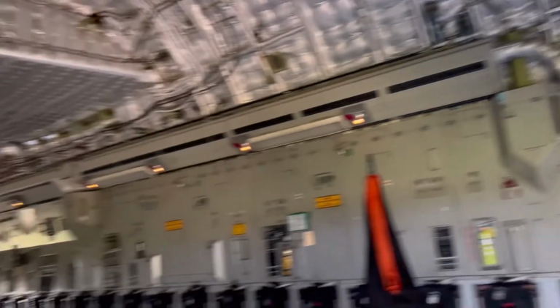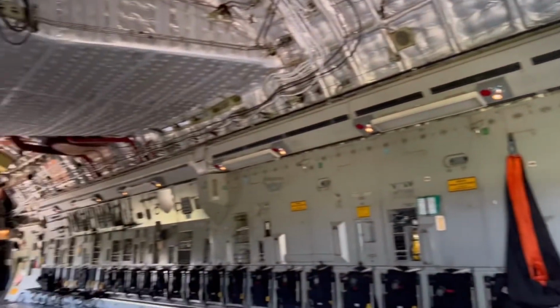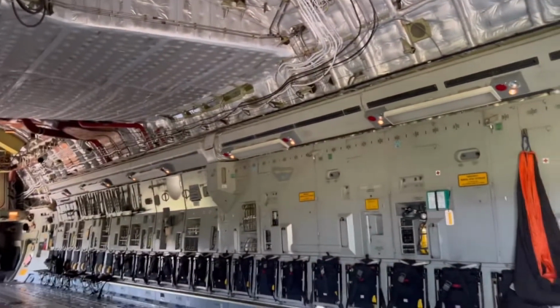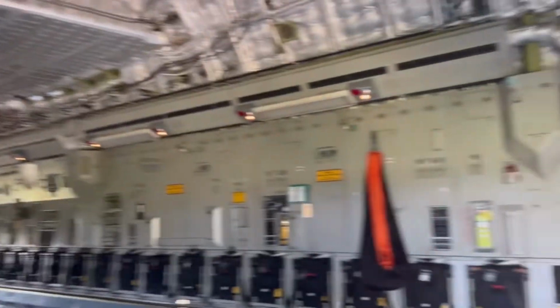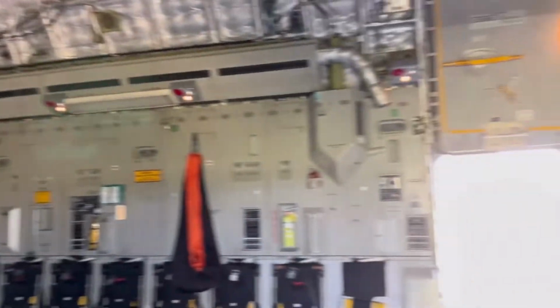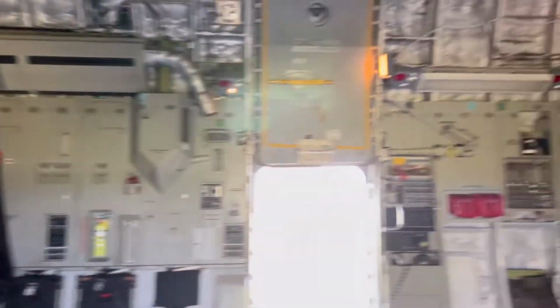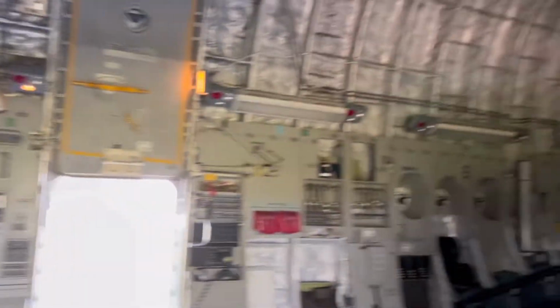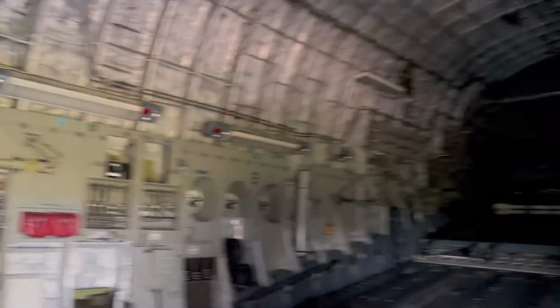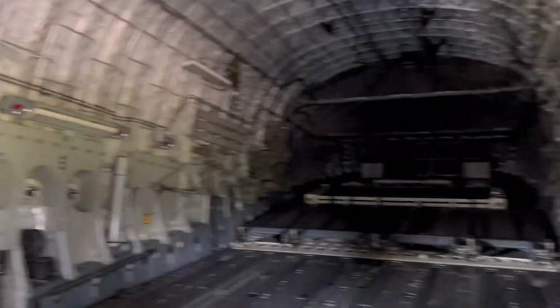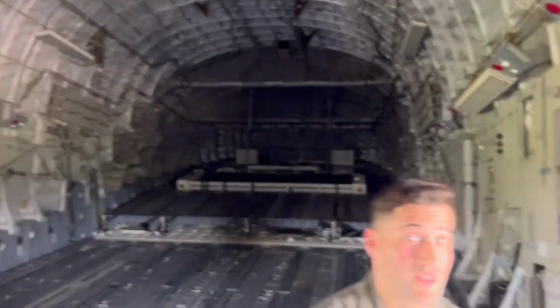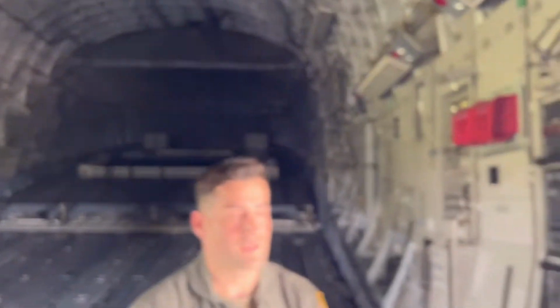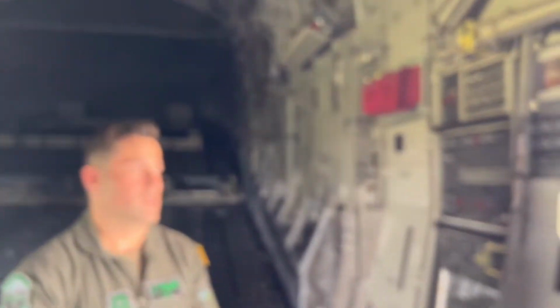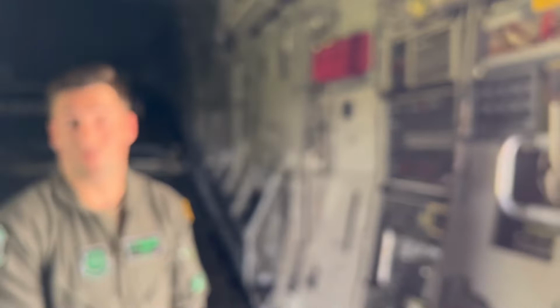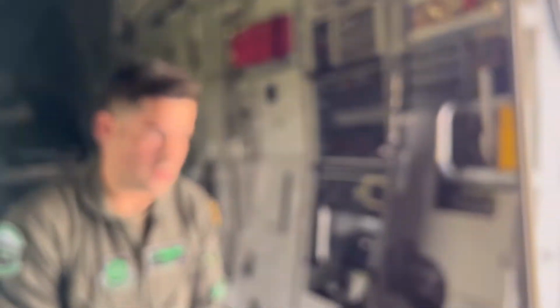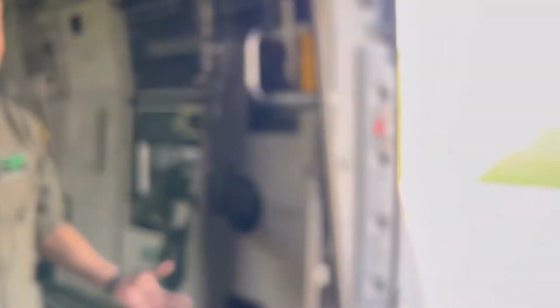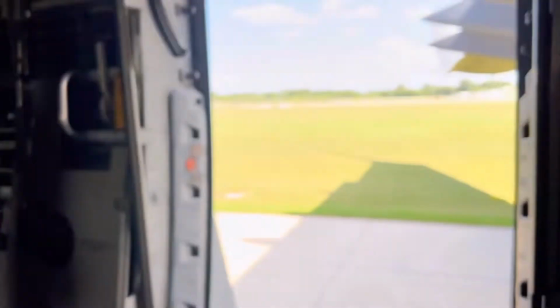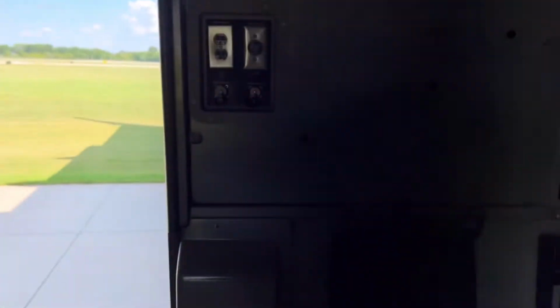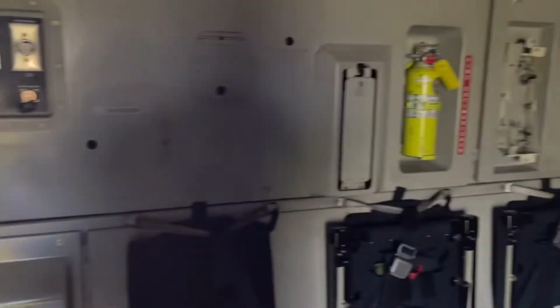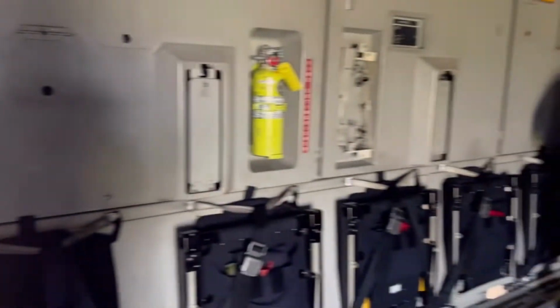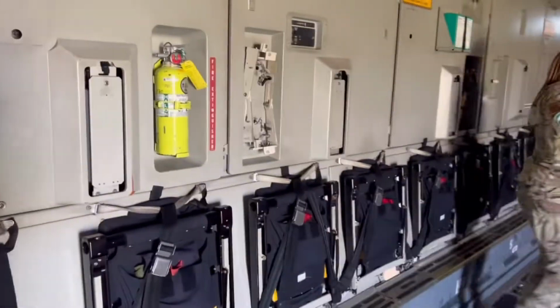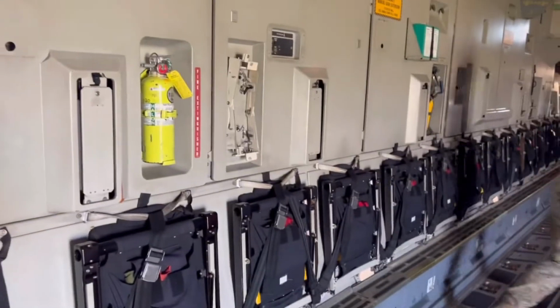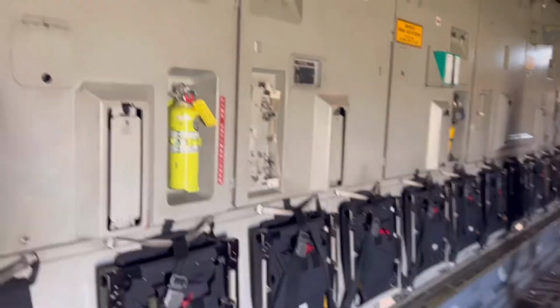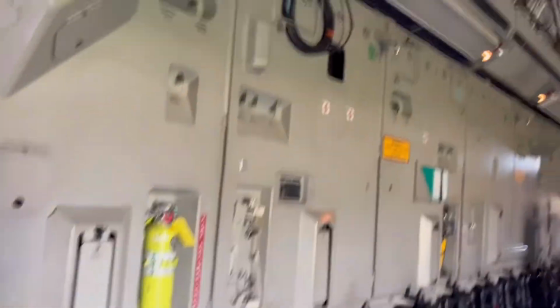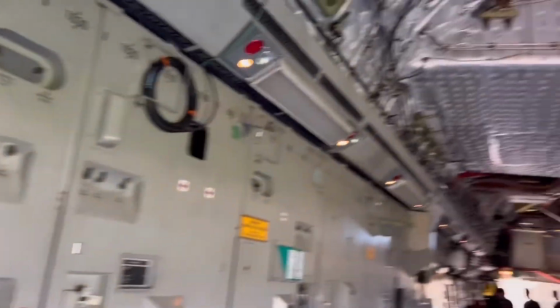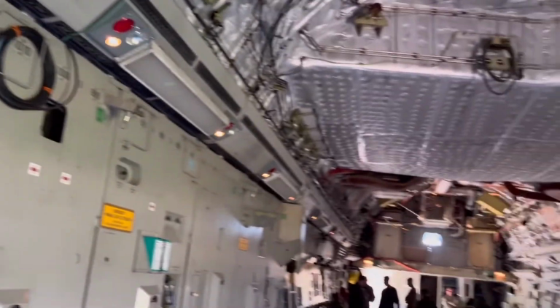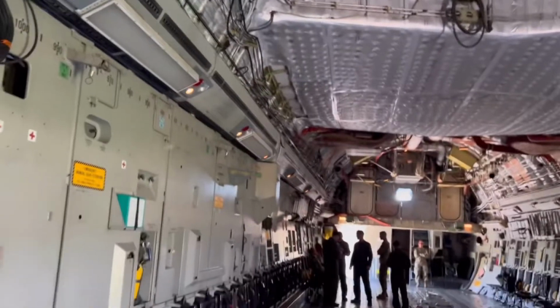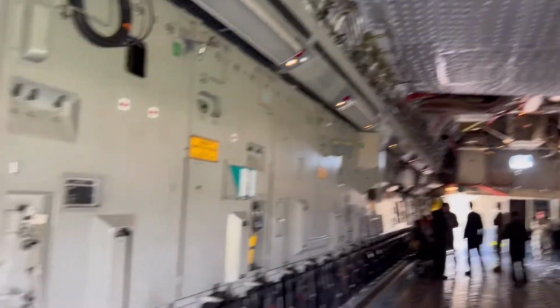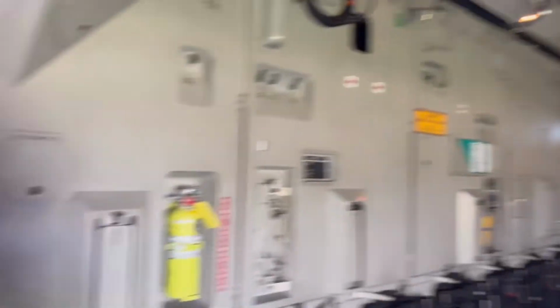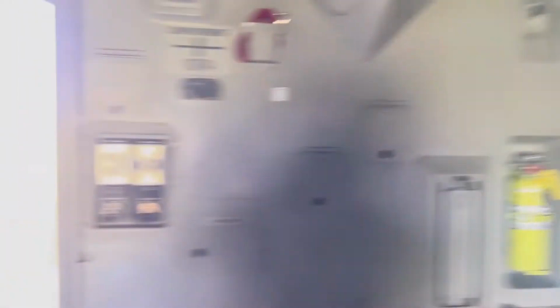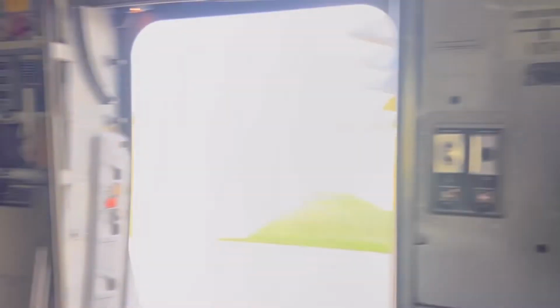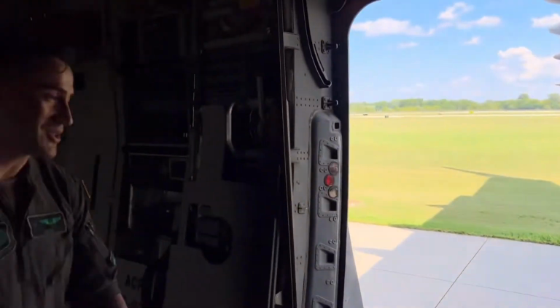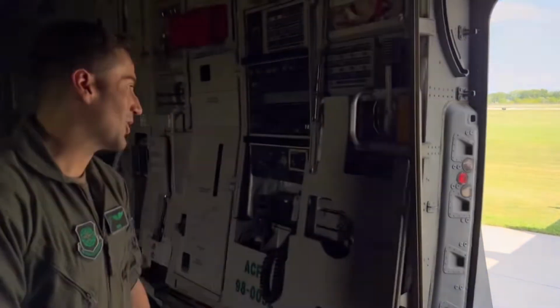As you can see, this is a big space. We can load up to 171,000 pounds of cargo, which is amazing. We've loaded tanks, we can load Humvees, we load people. It's a huge compartment, so we can load a lot.